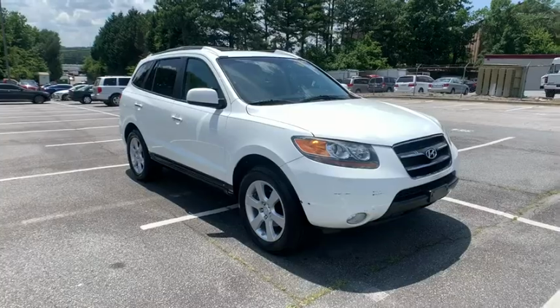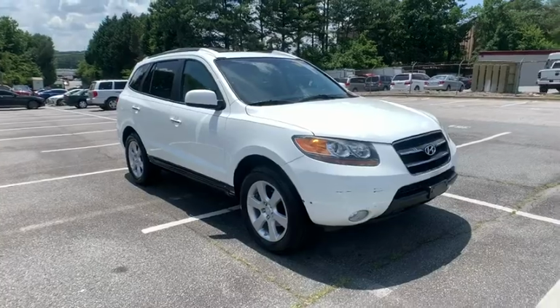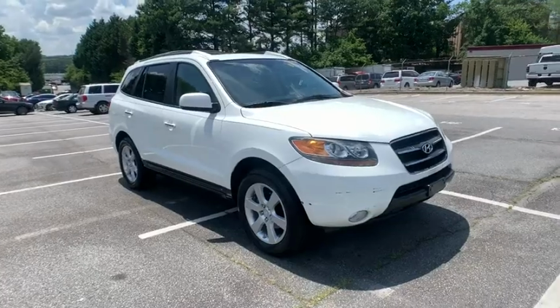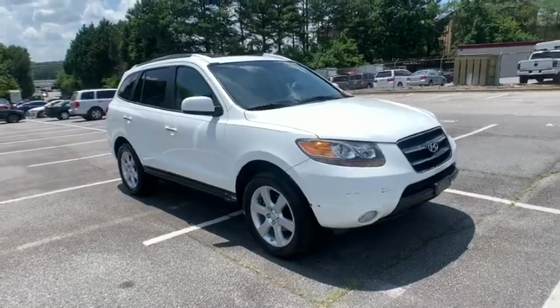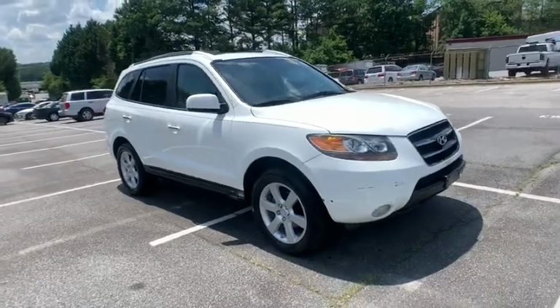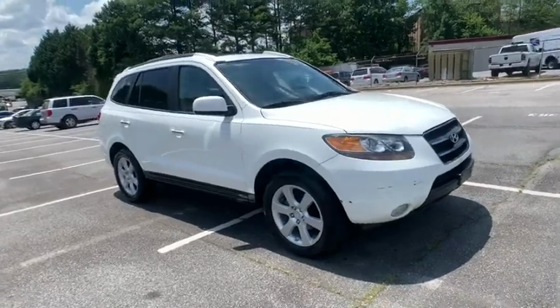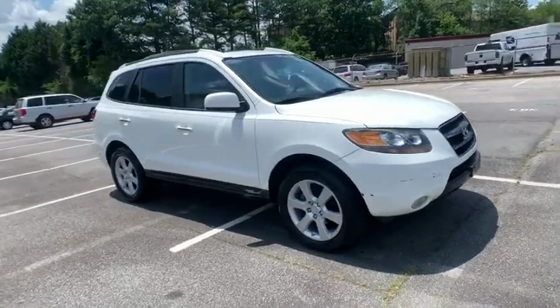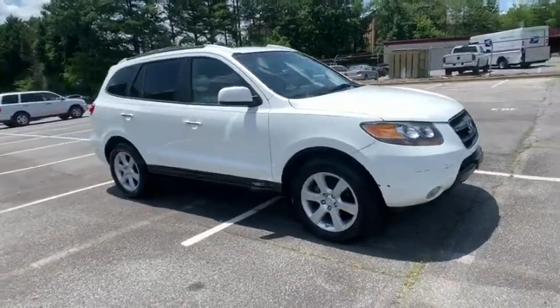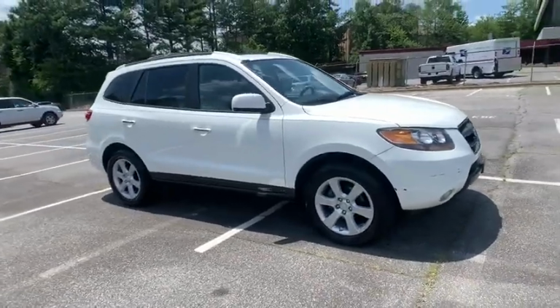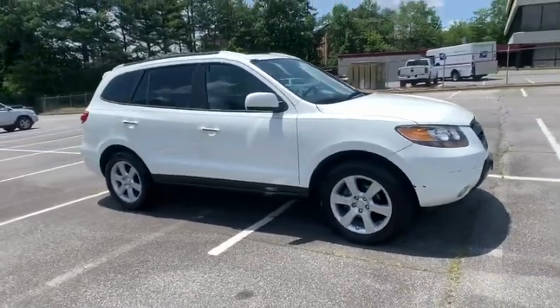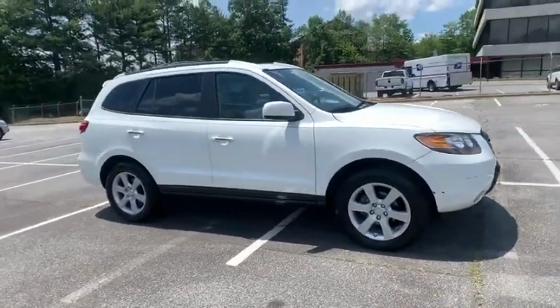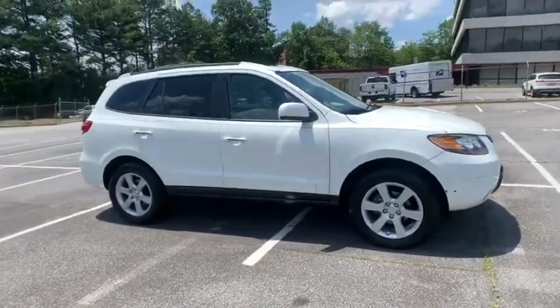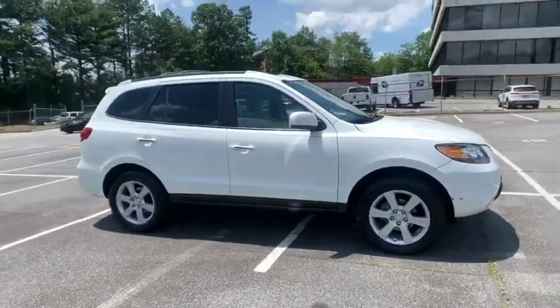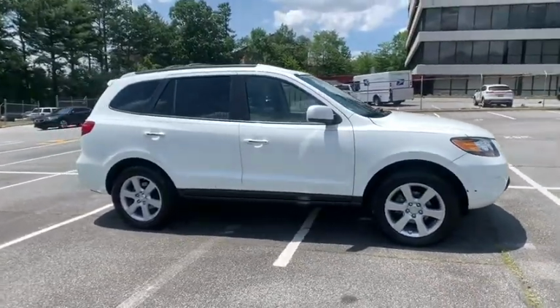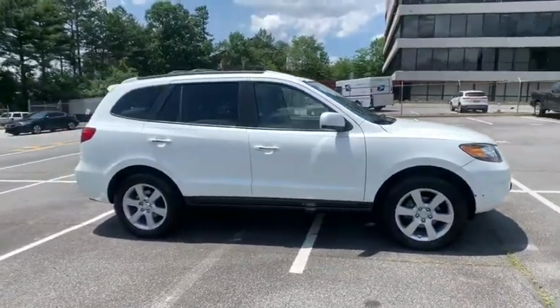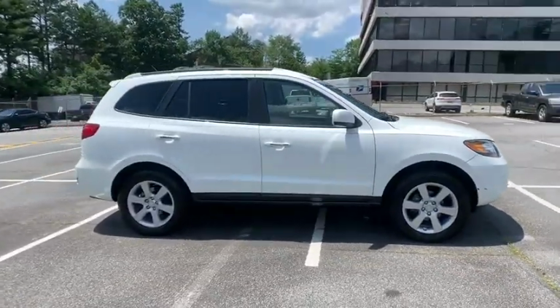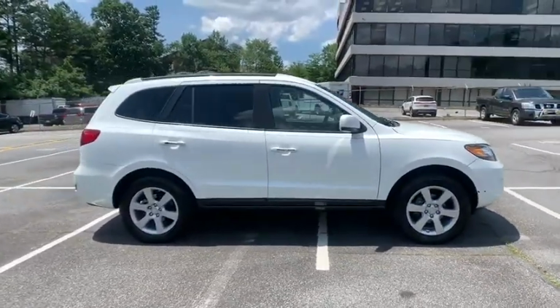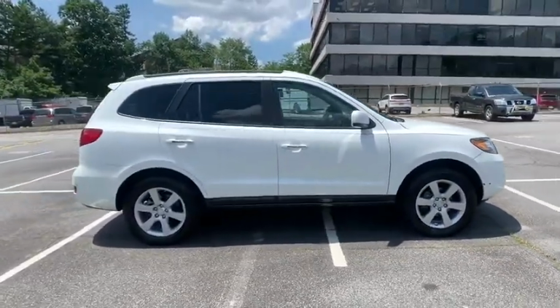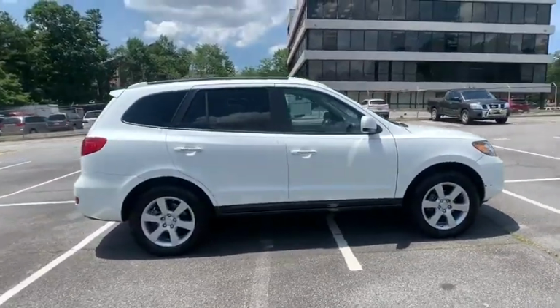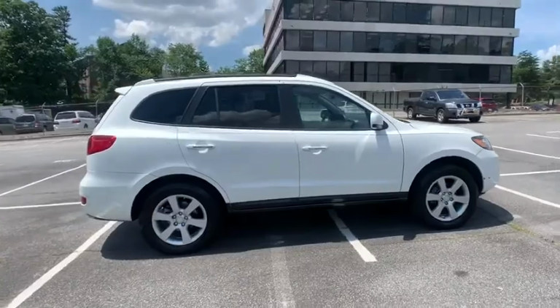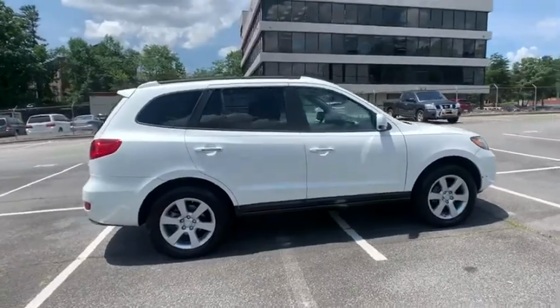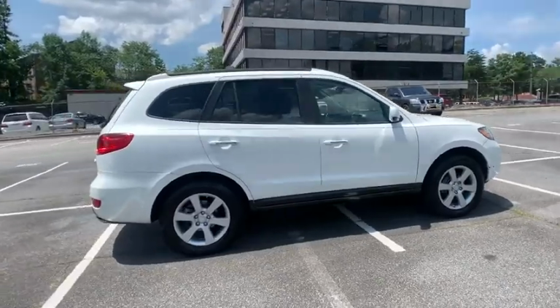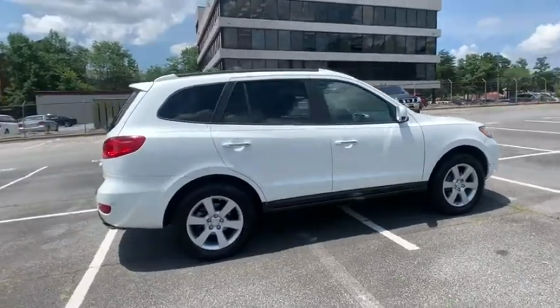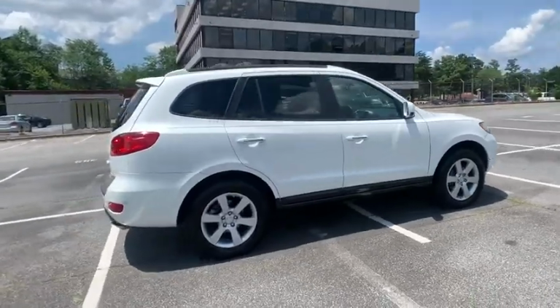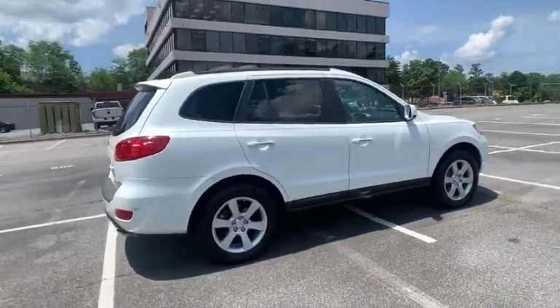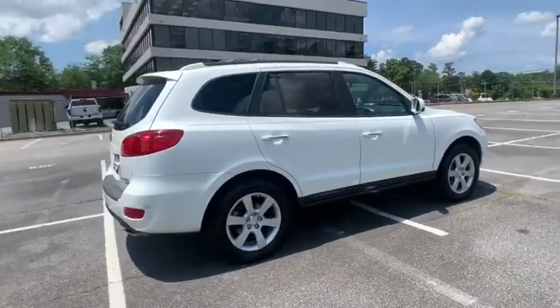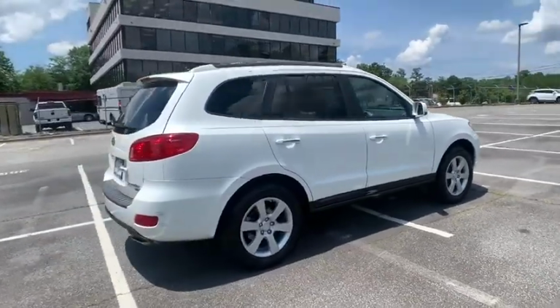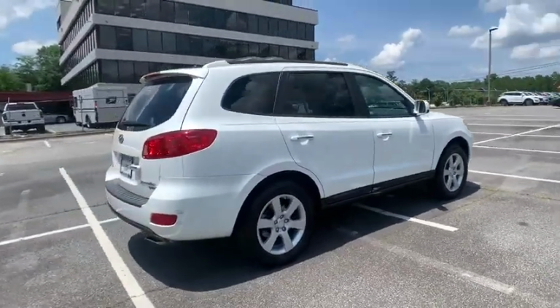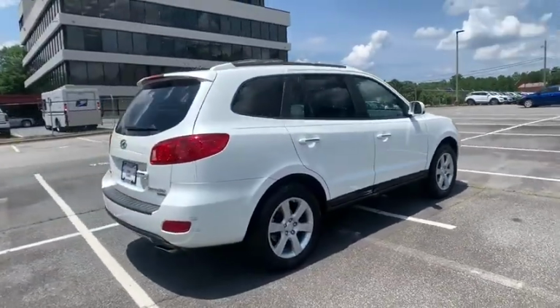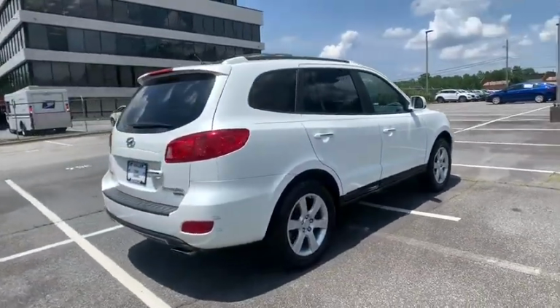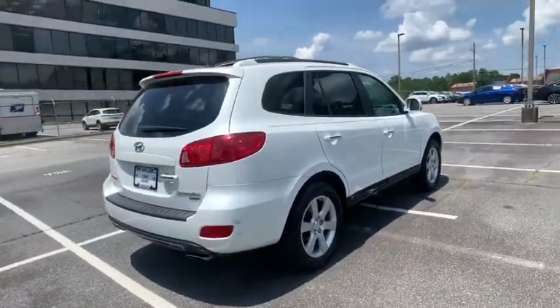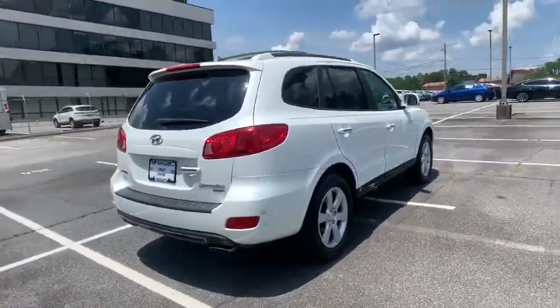Take a ride in the 2007 Hyundai Santa Fe. Style, quality, performance, value. Need we say more?